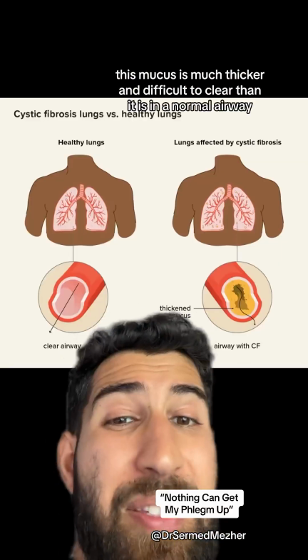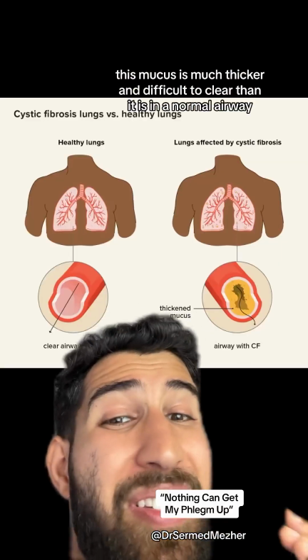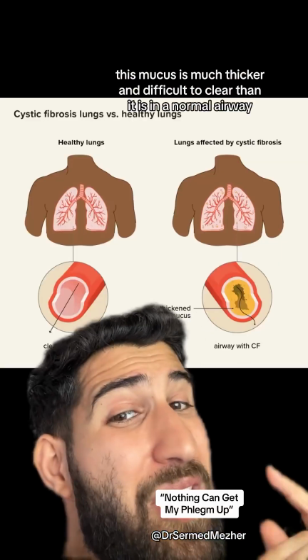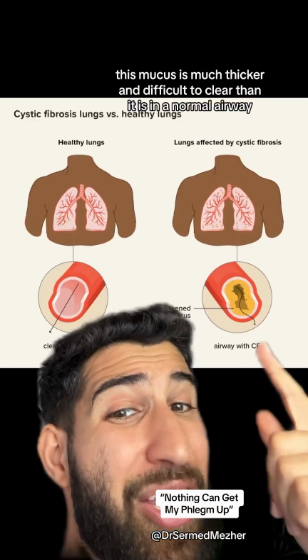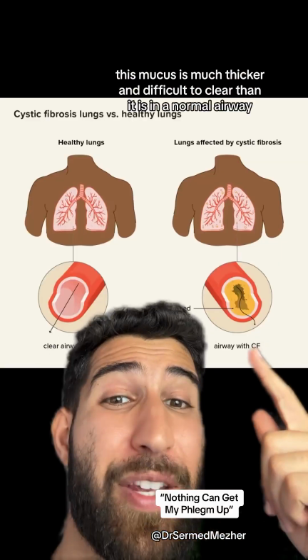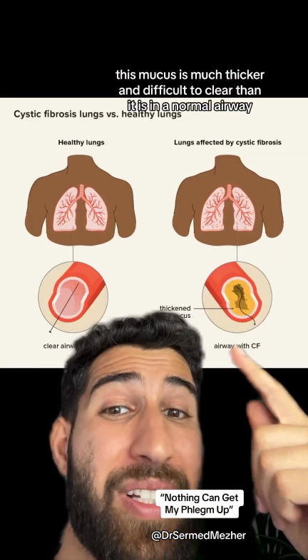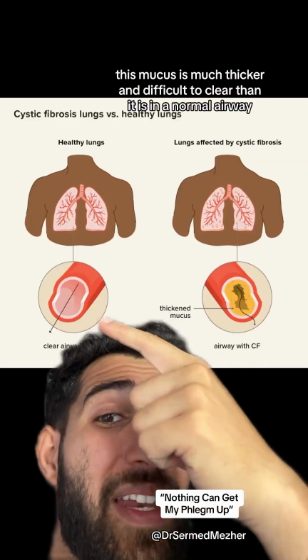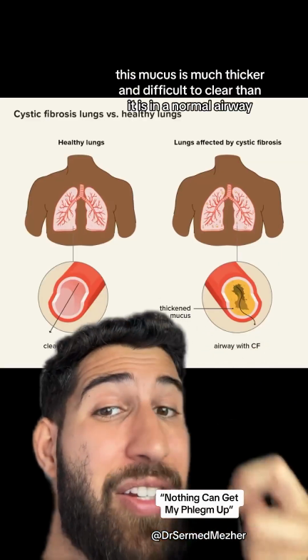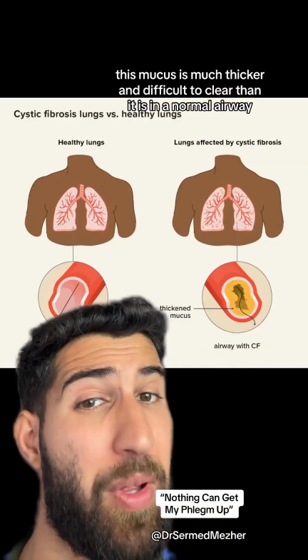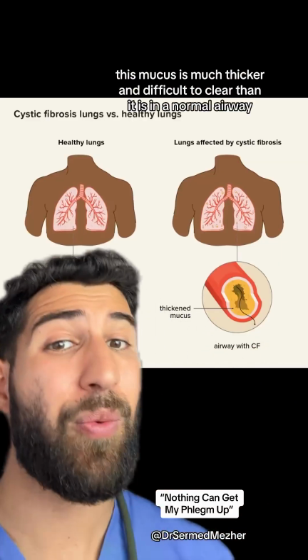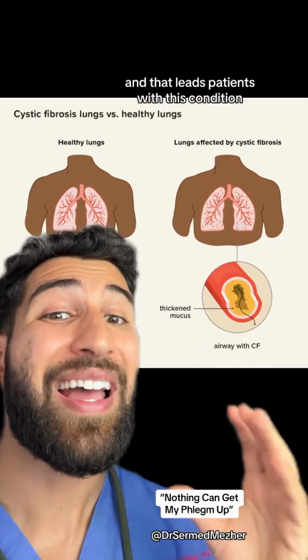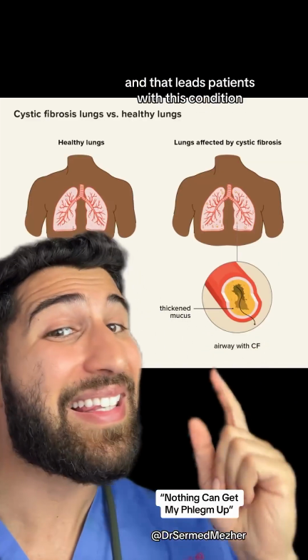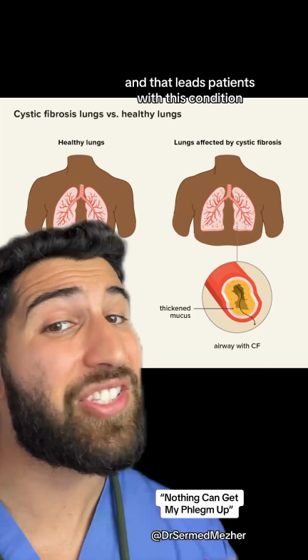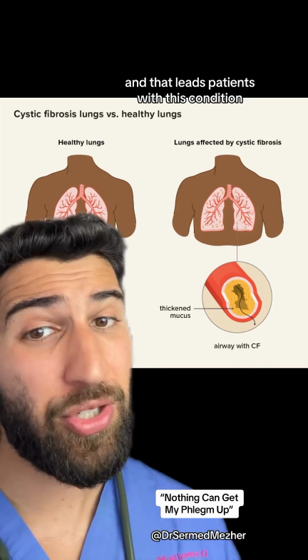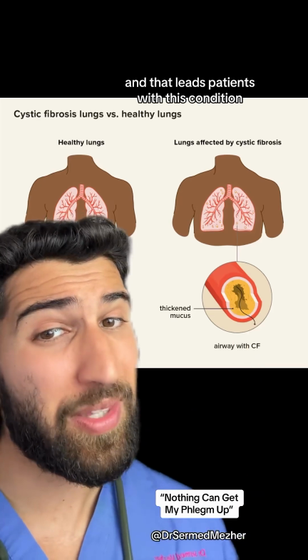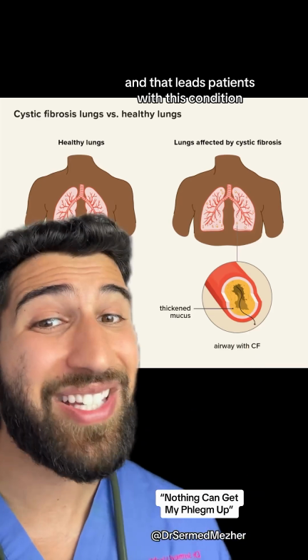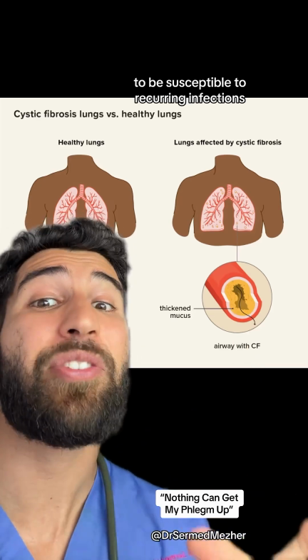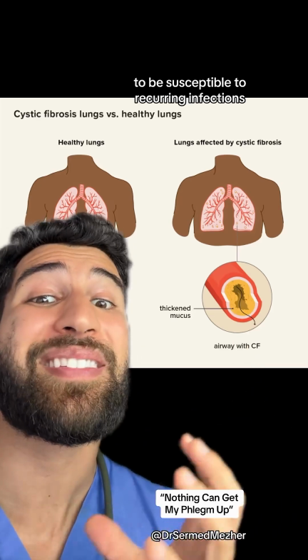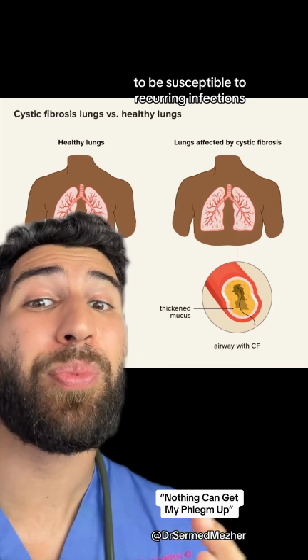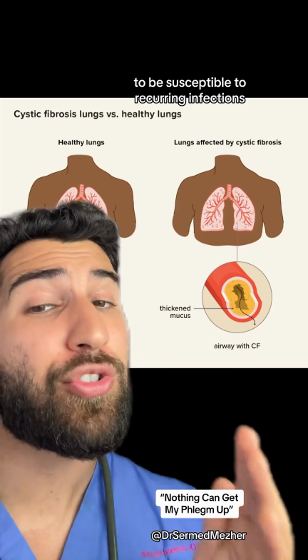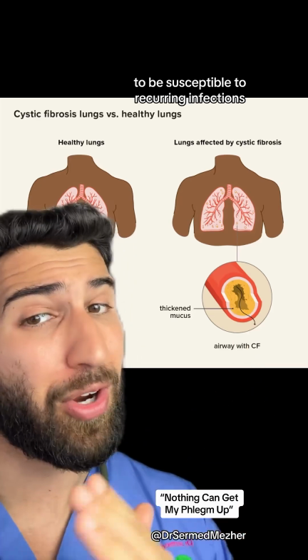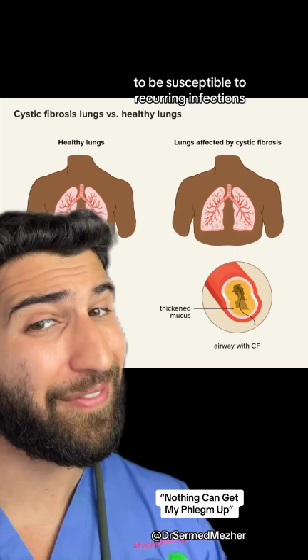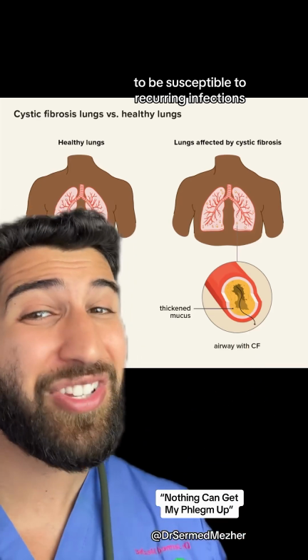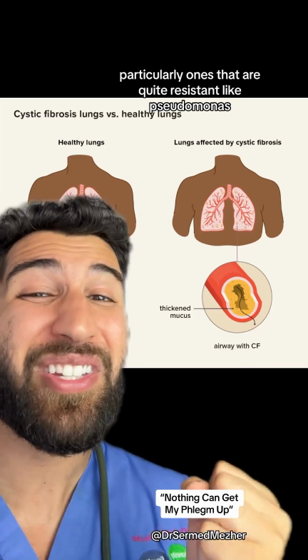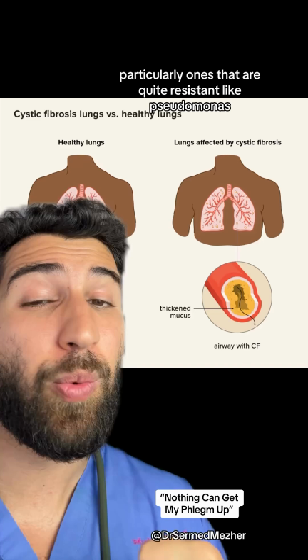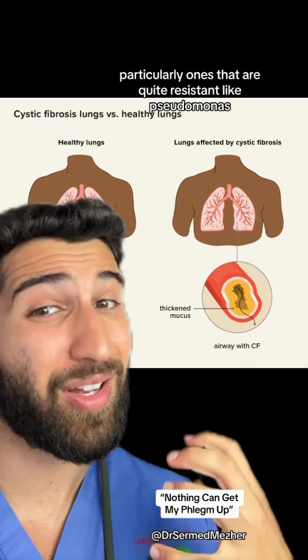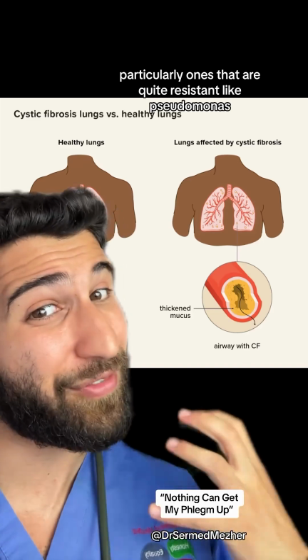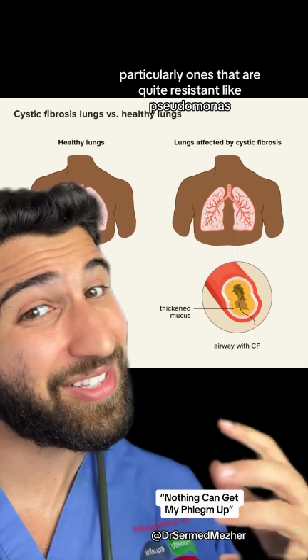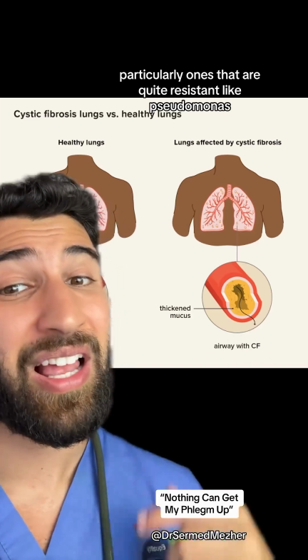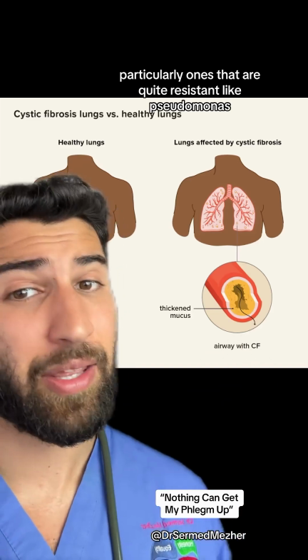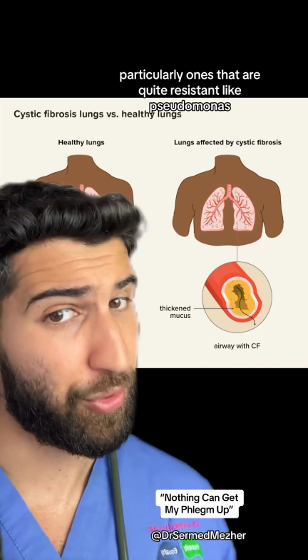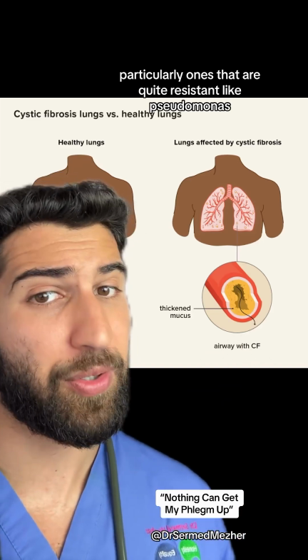This mucus is much thicker and more difficult to clear than it is in a normal airway, and that leads to patients with this condition being susceptible to recurrent infections, particularly ones that are quite resistant, like pseudomonas.